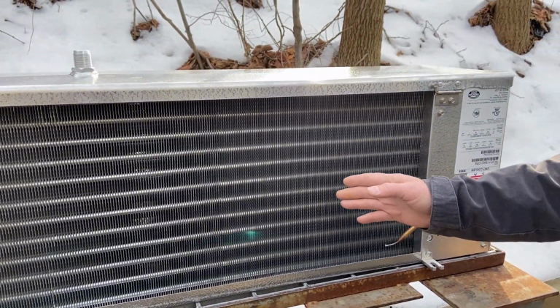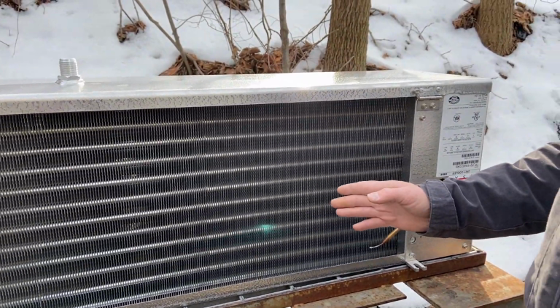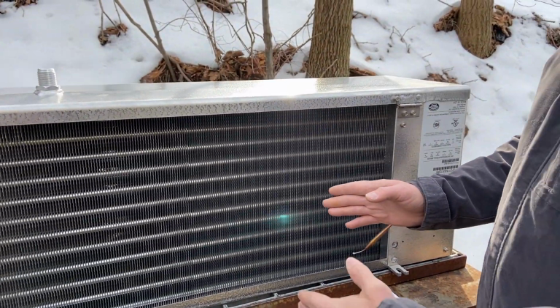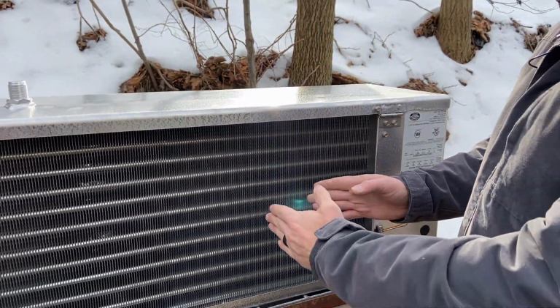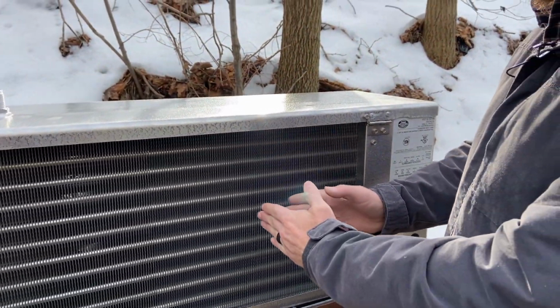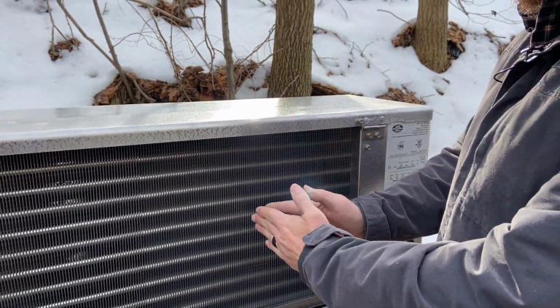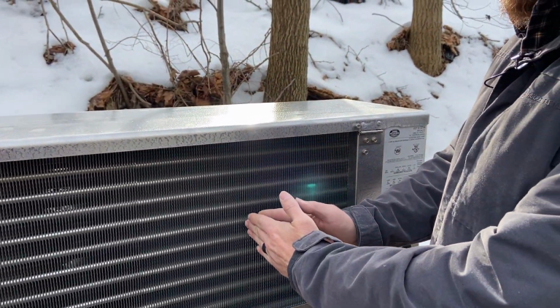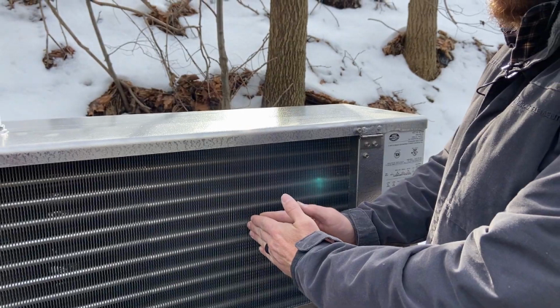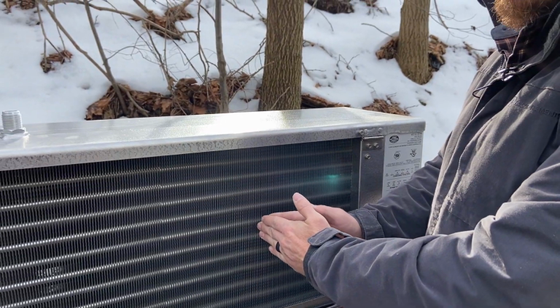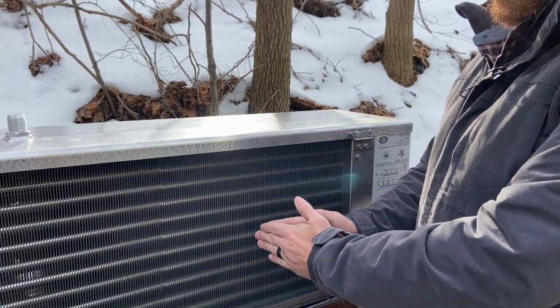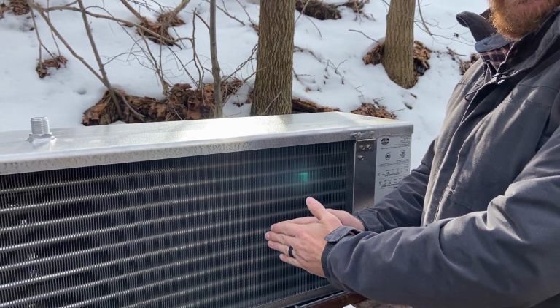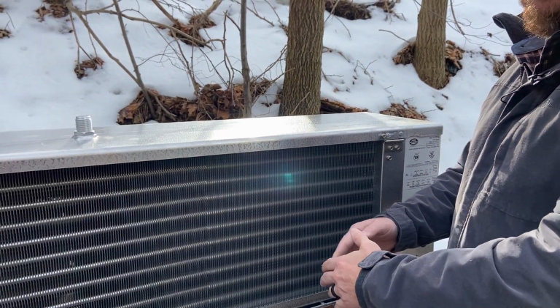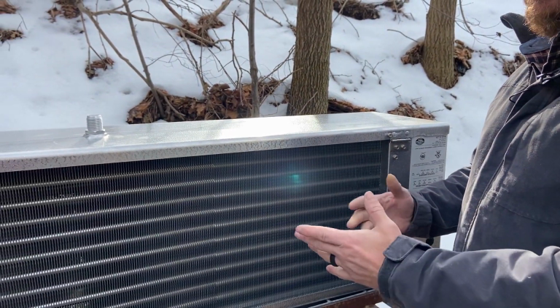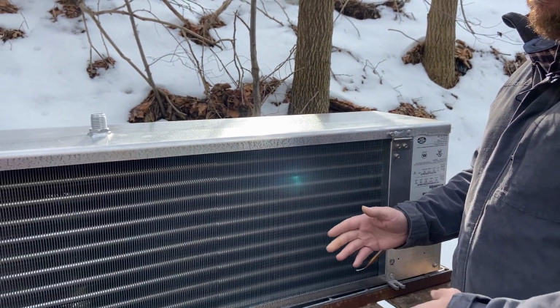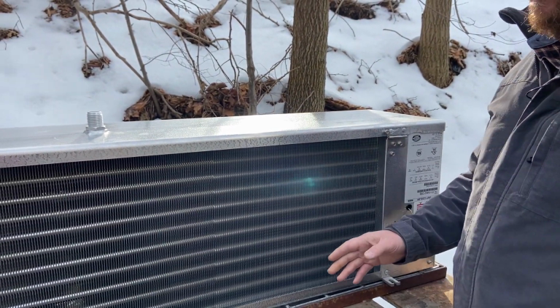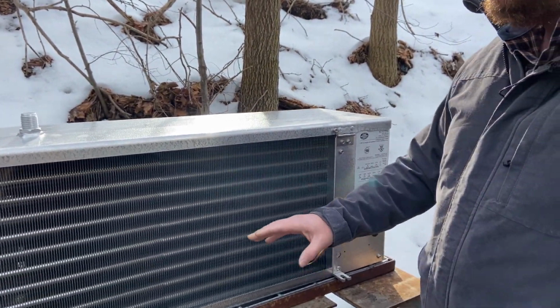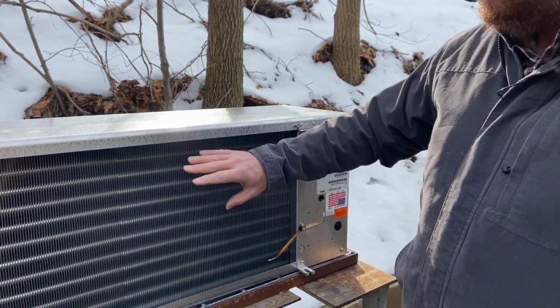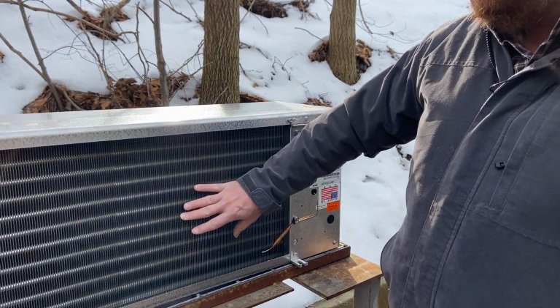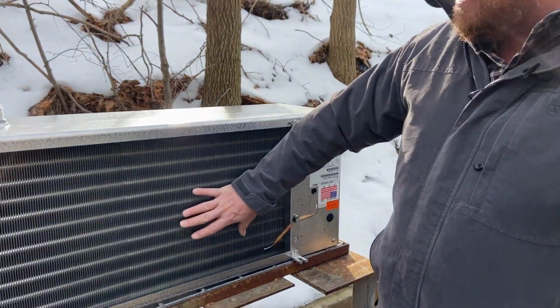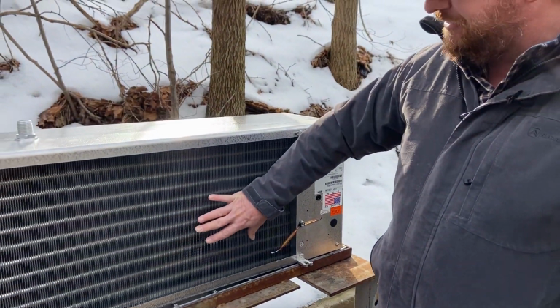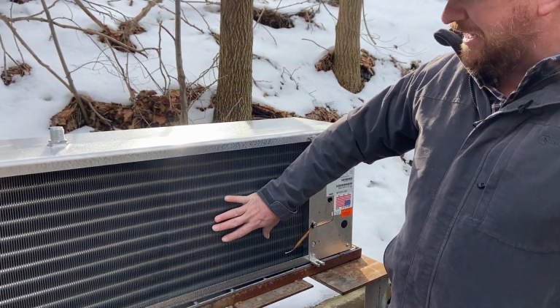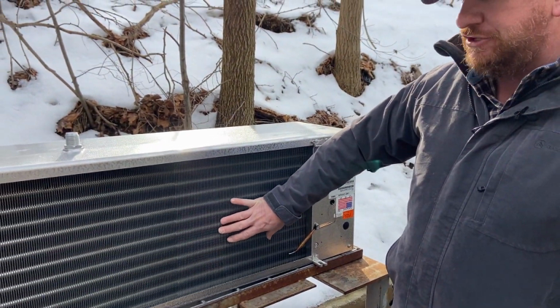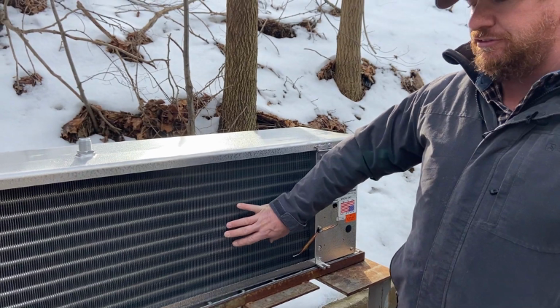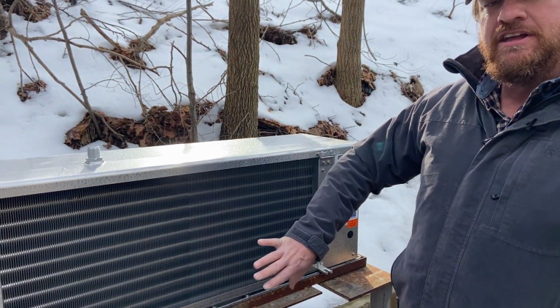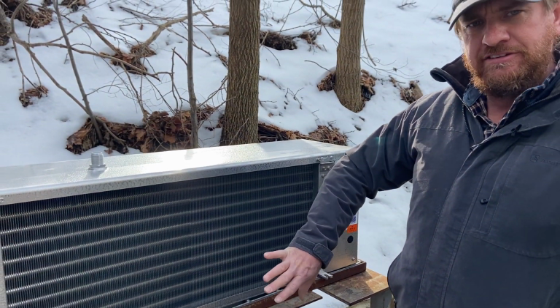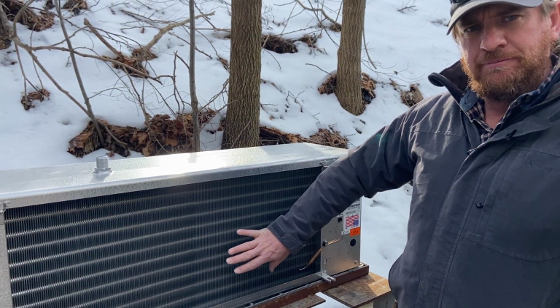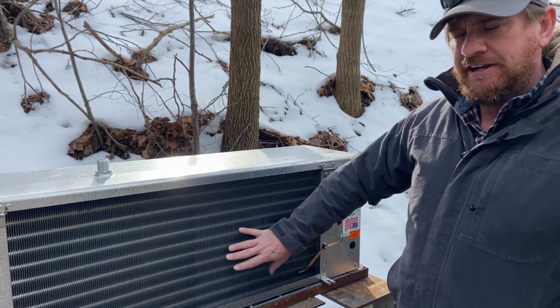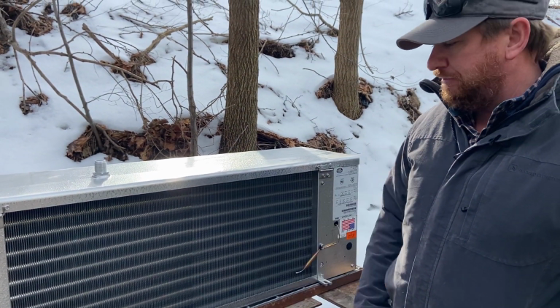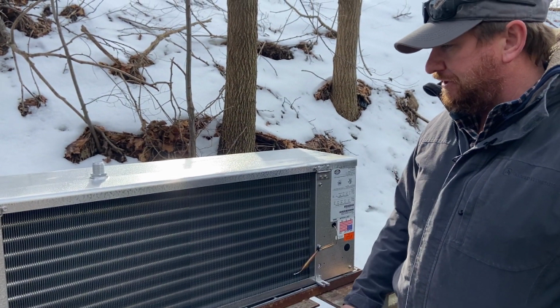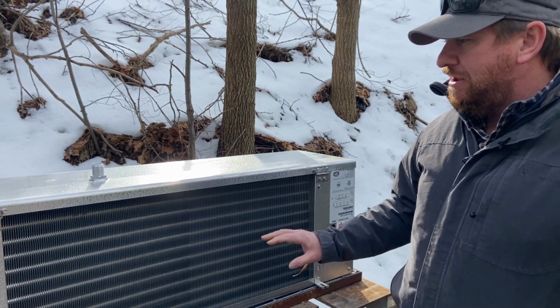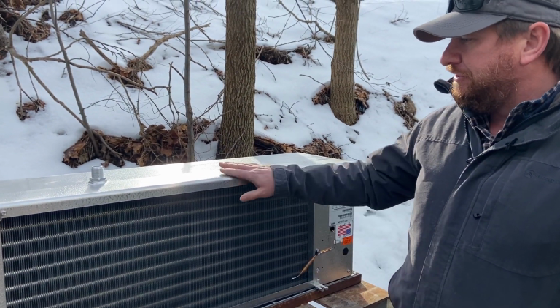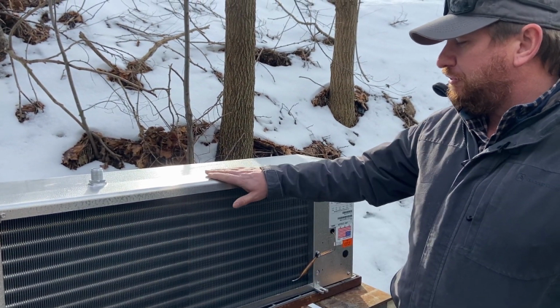If we tried to put an AC evaporator in here, those fins are much closer together because those should never freeze up. The wider spacing allows us to still have heat transfer and still have plenty of airflow moving through it.